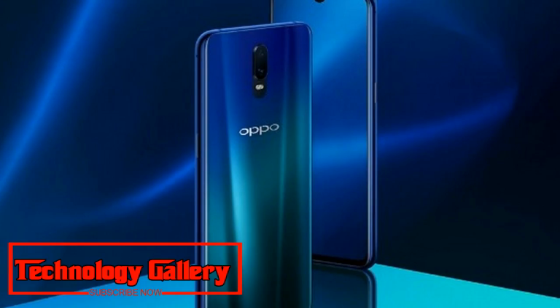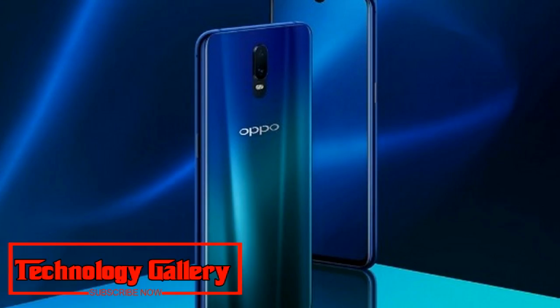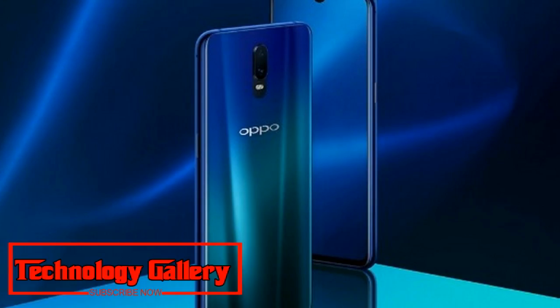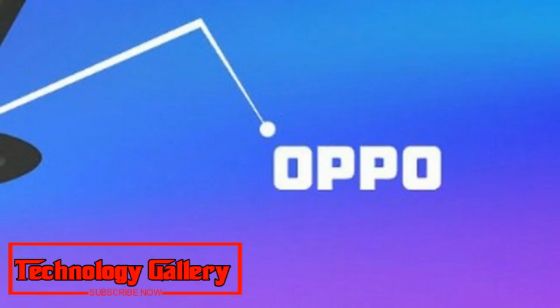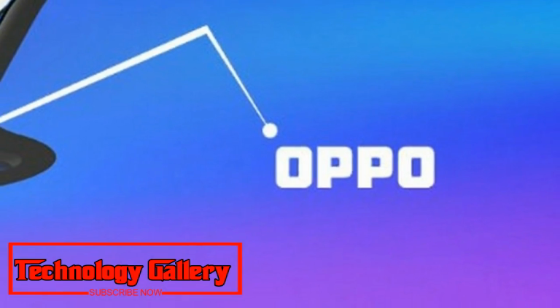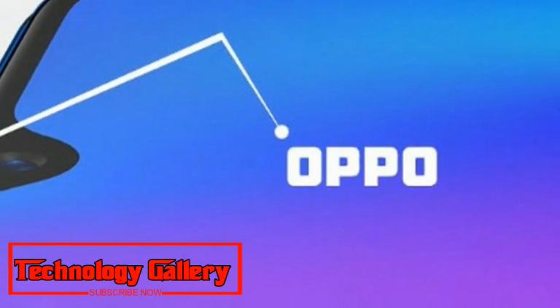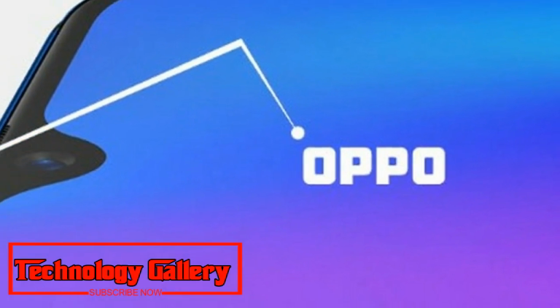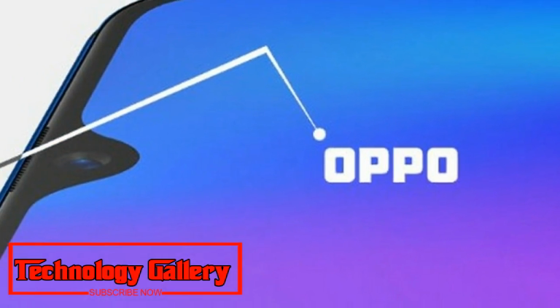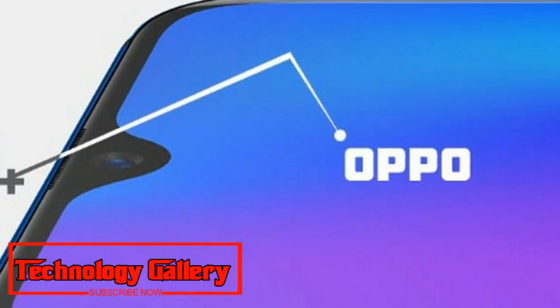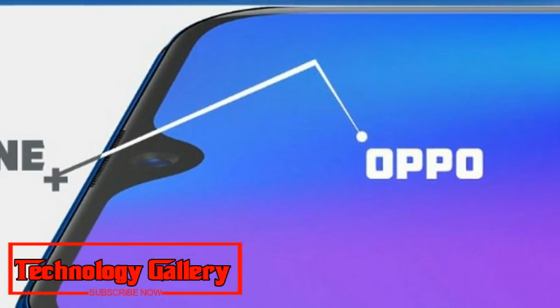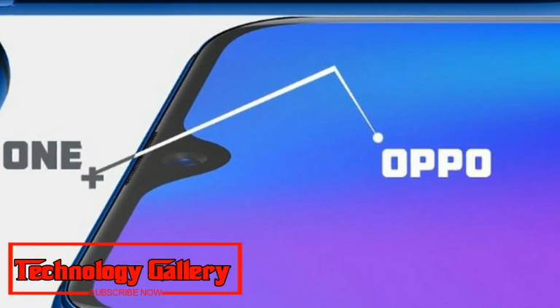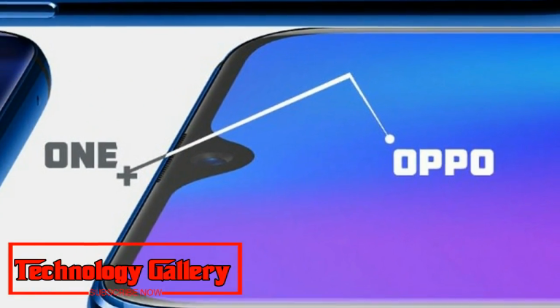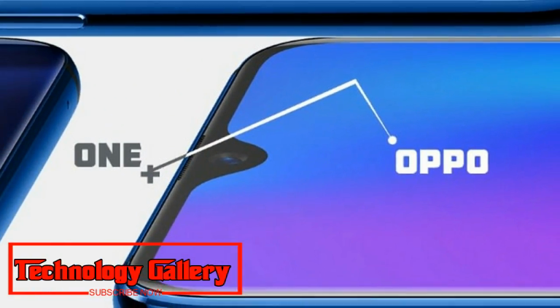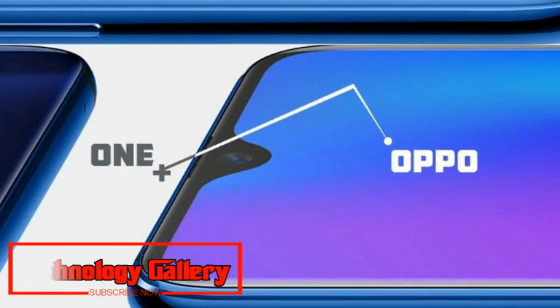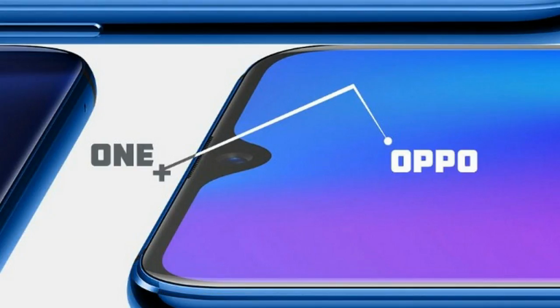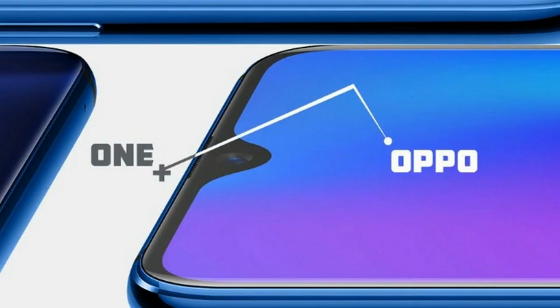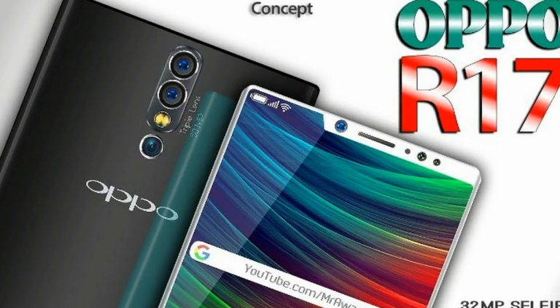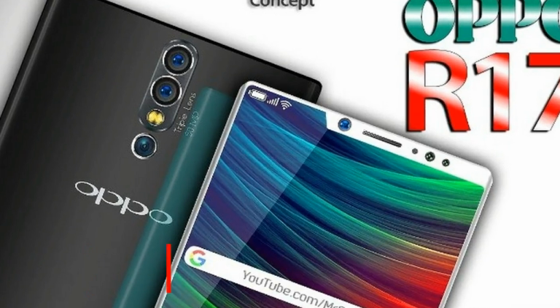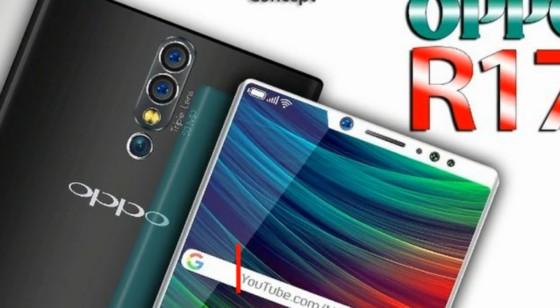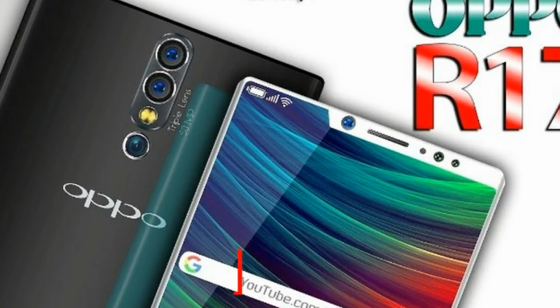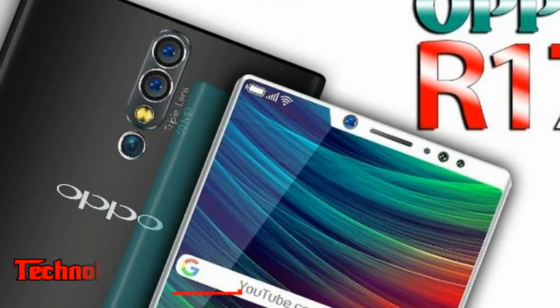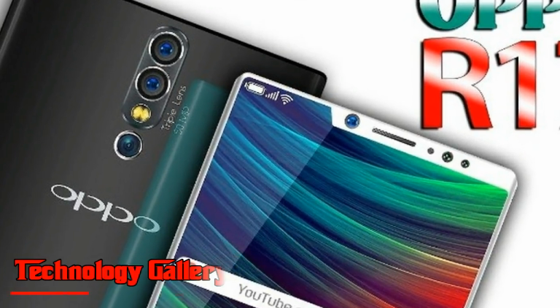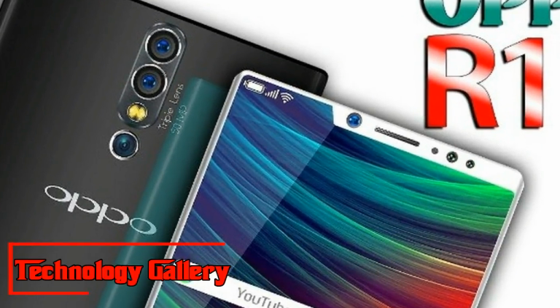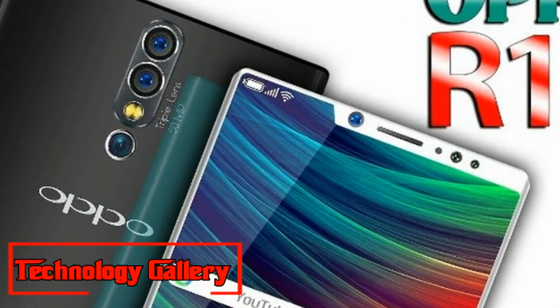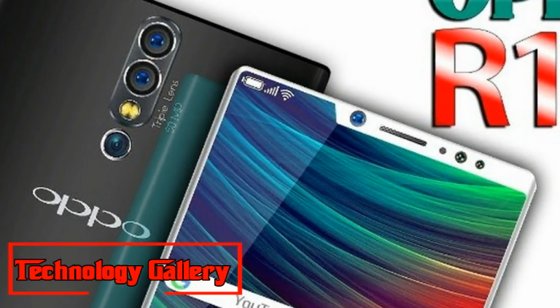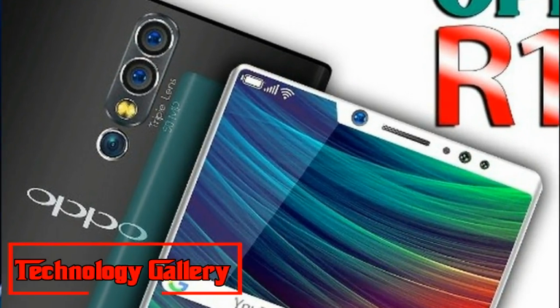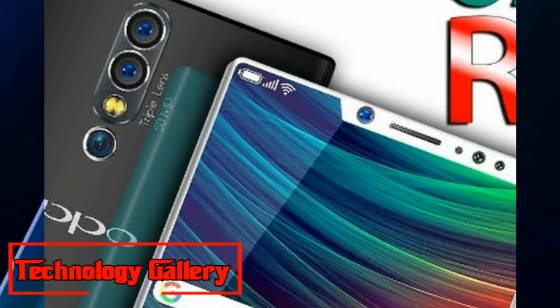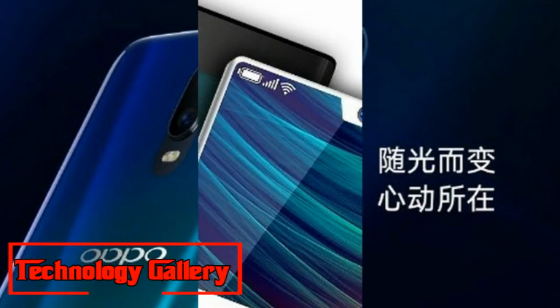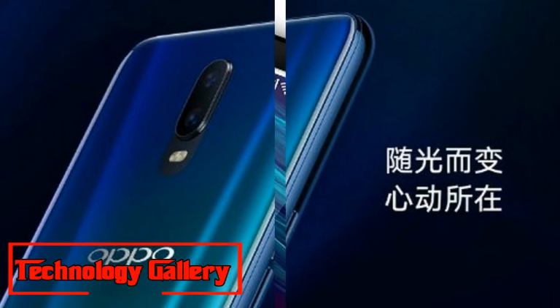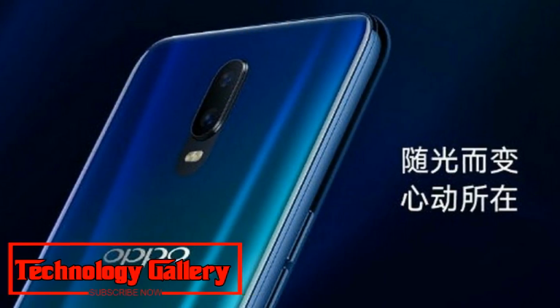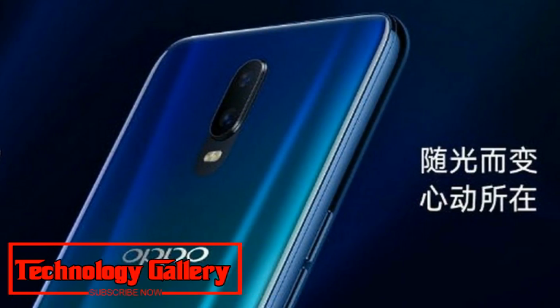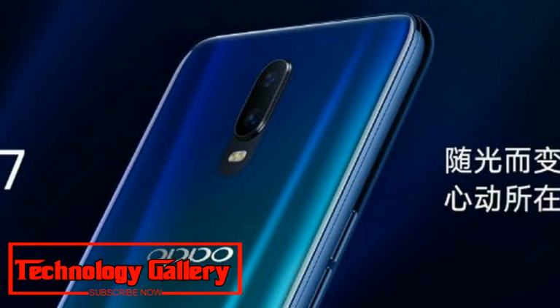The Oppo R17 appears to be nearly identical to the F9 Pro, which will make its India debut on August 21. The R17 features a small notch and a glass back with gradient colors.